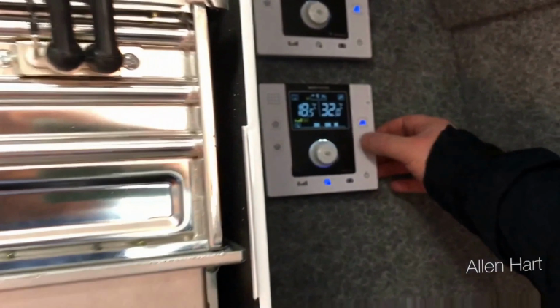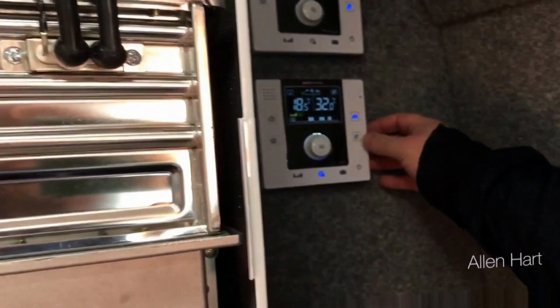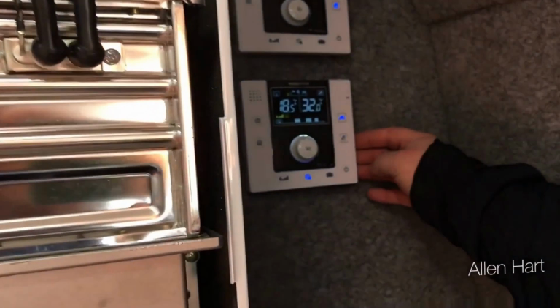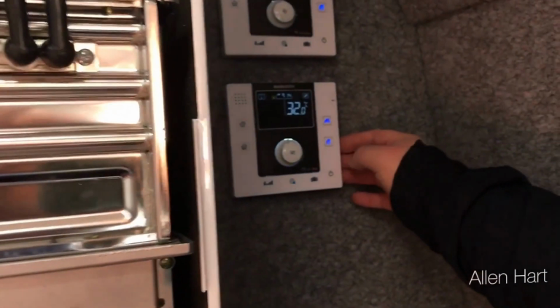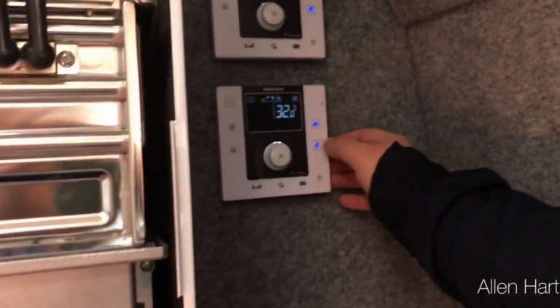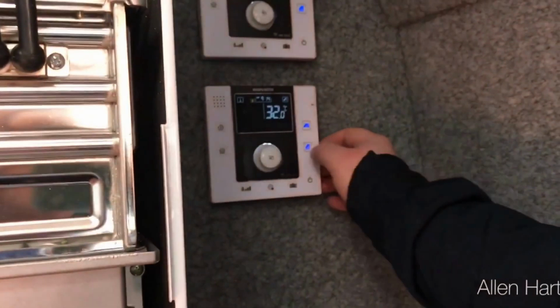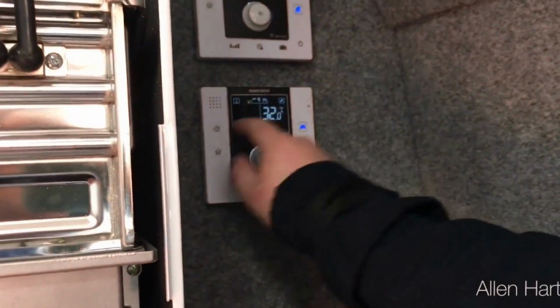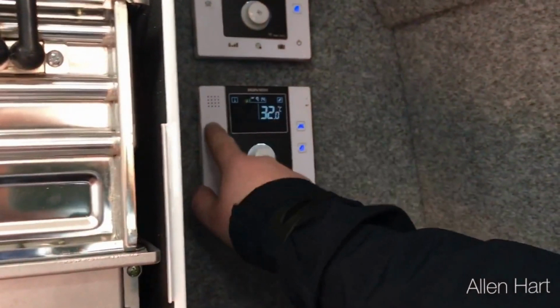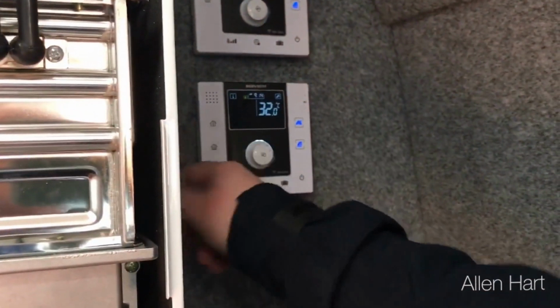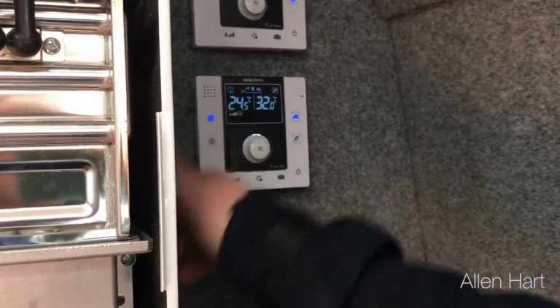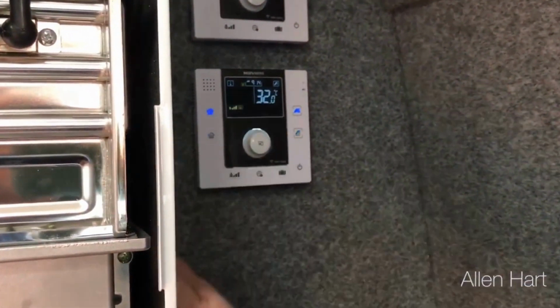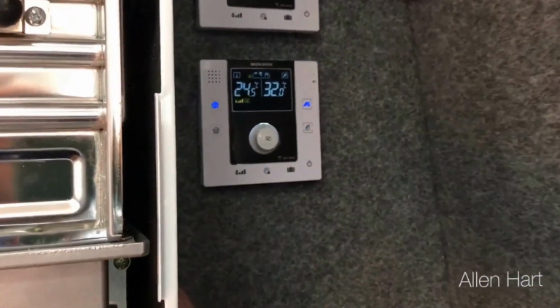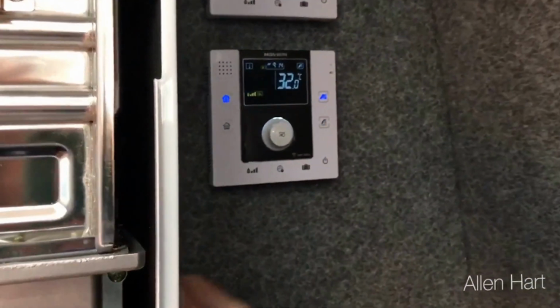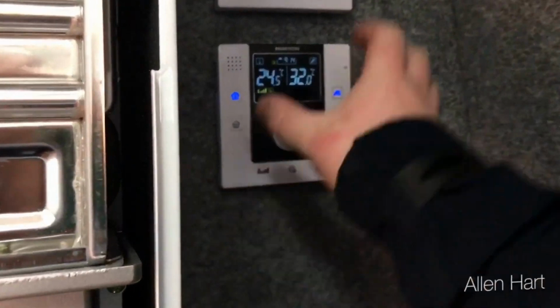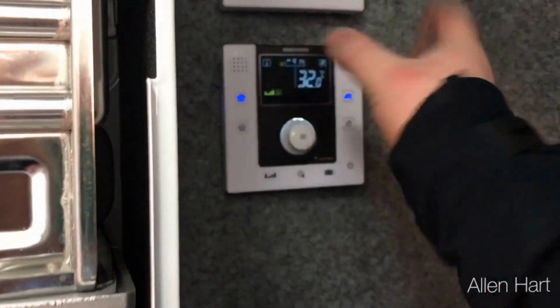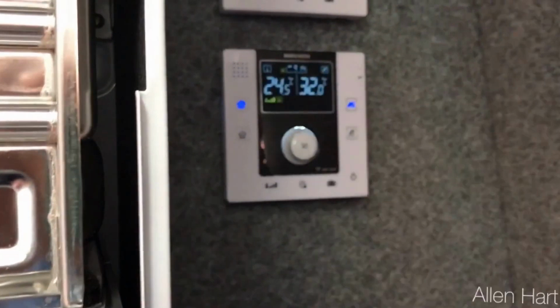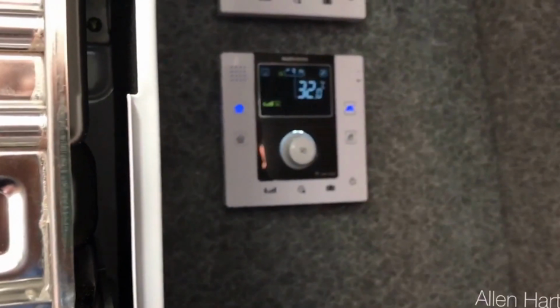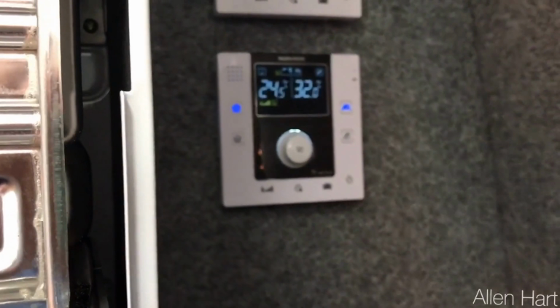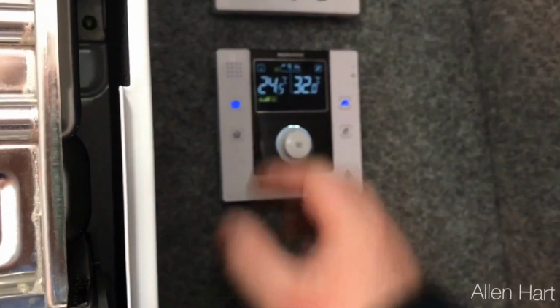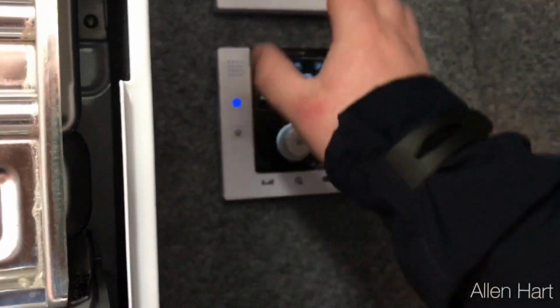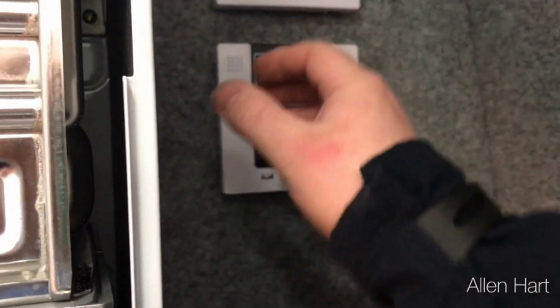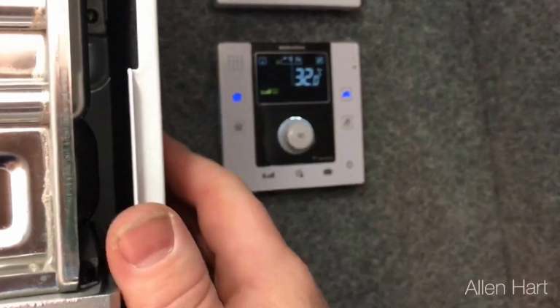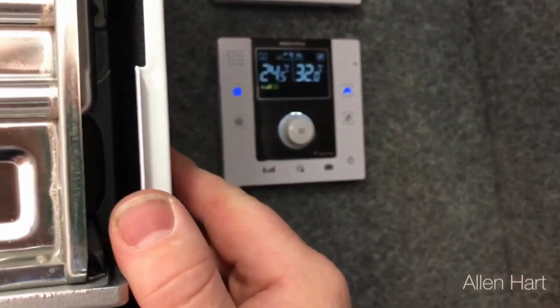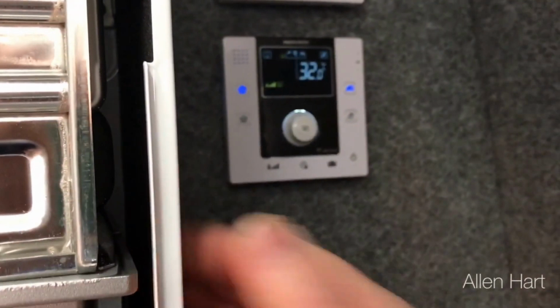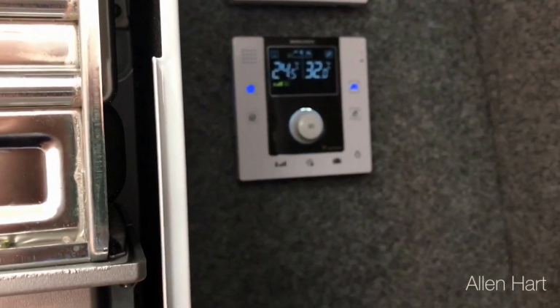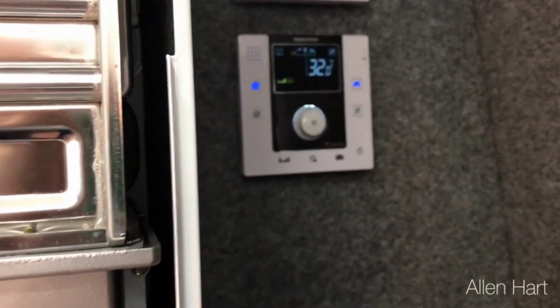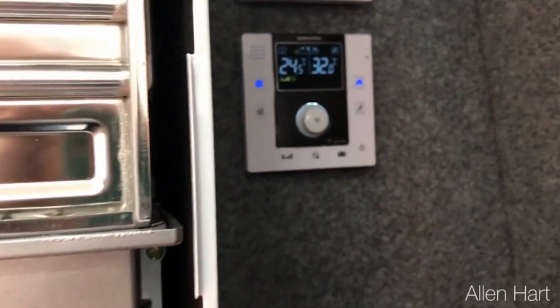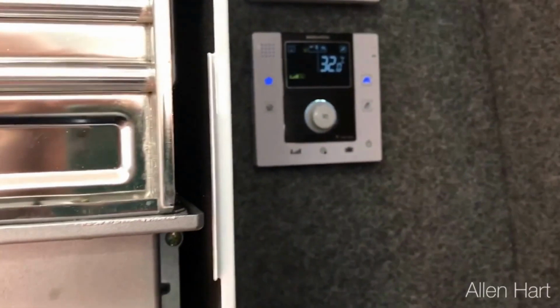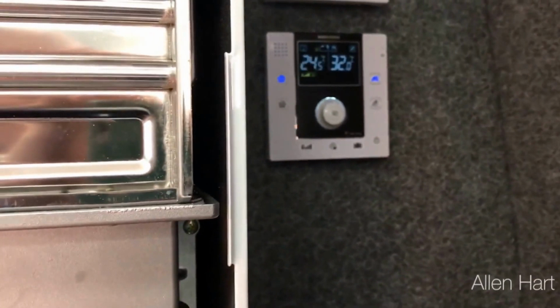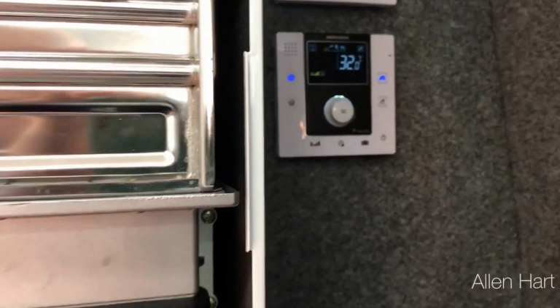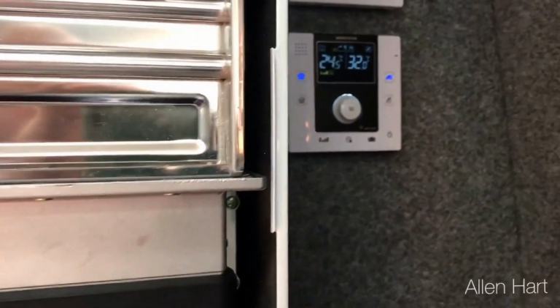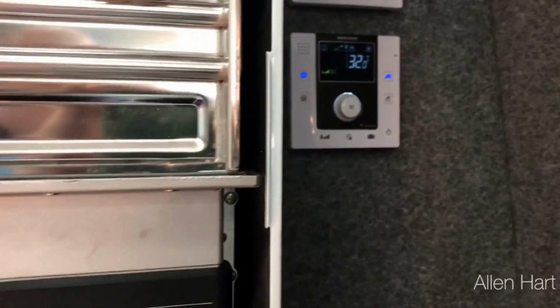You can also put it into summer mode and take it out of summer mode. This is basically just an interface for that. It'll also give you a fault code on there, as well as on your phone, but it'll be via Wi-Fi.